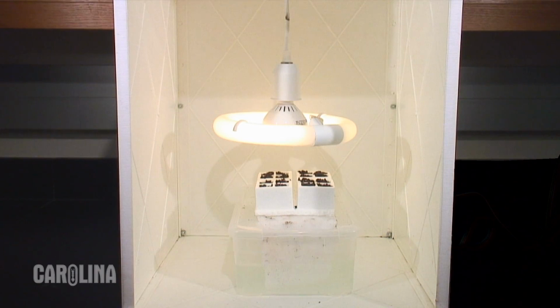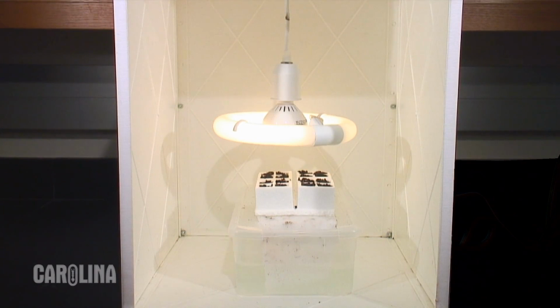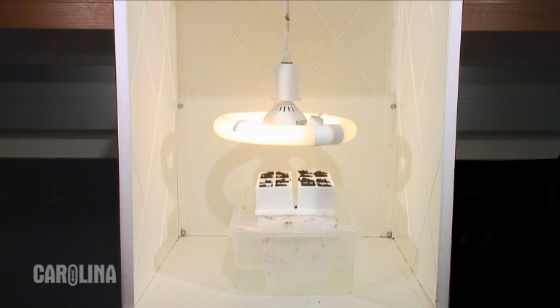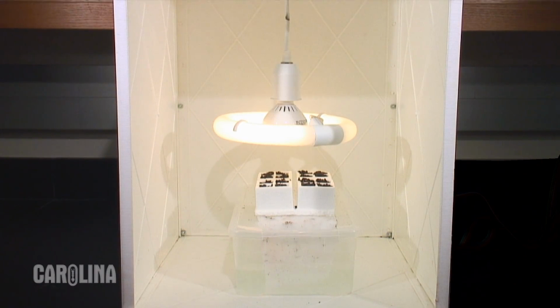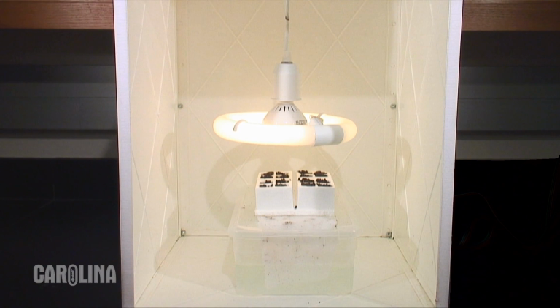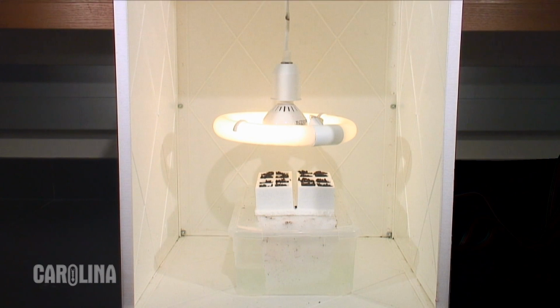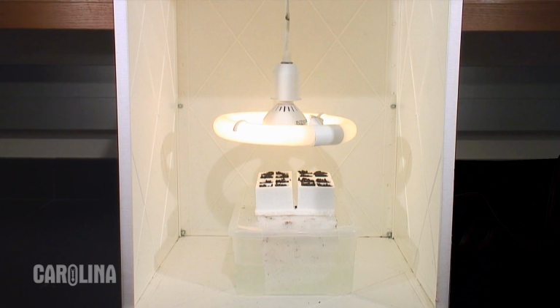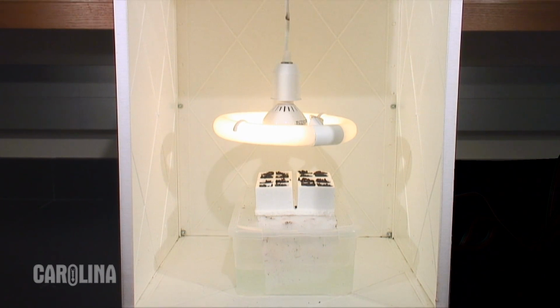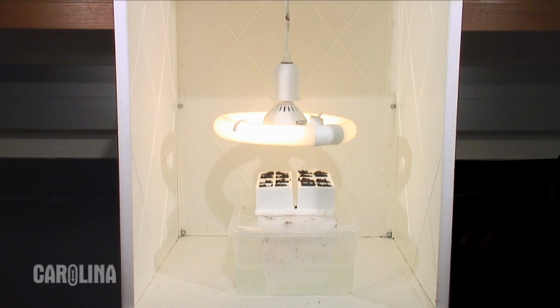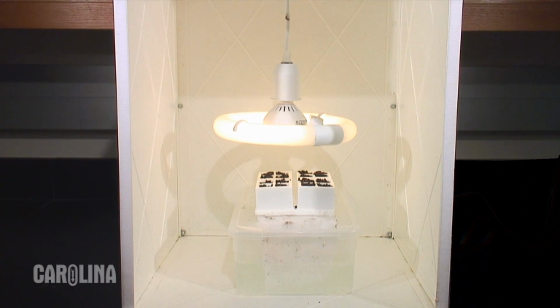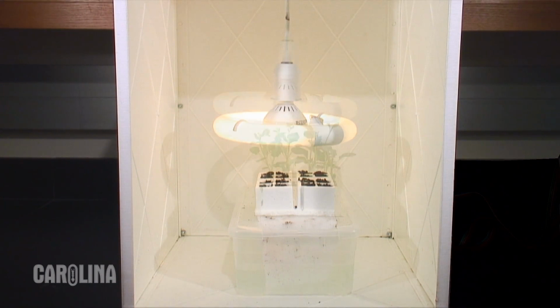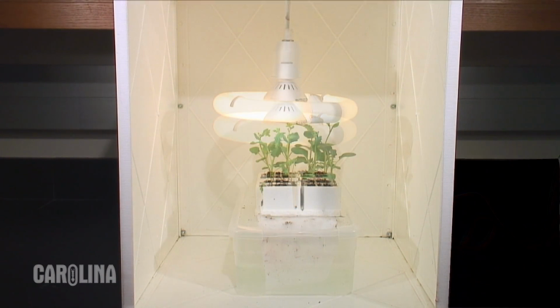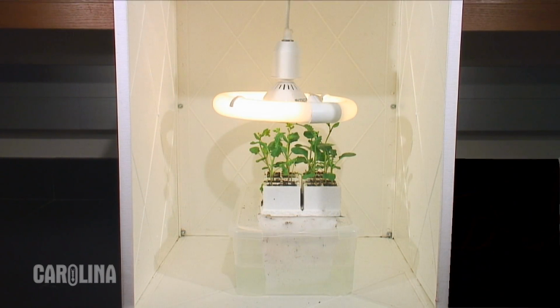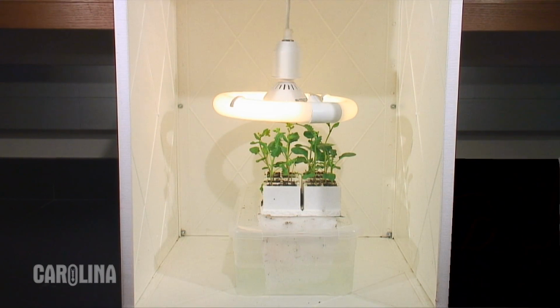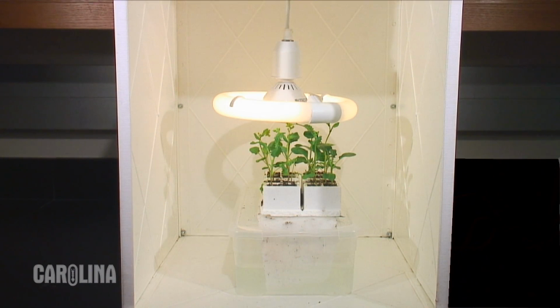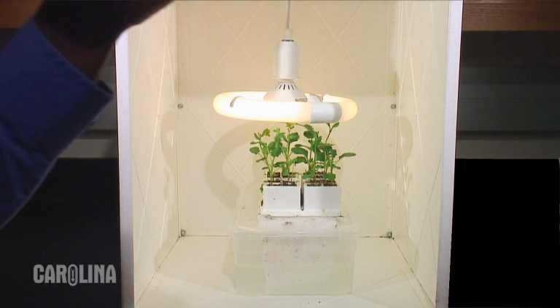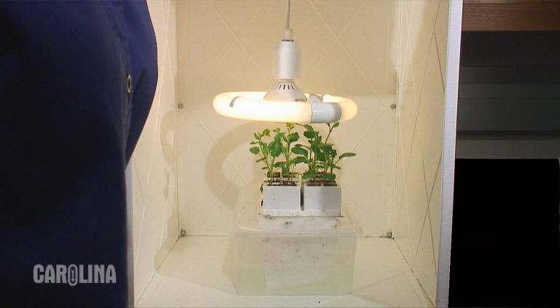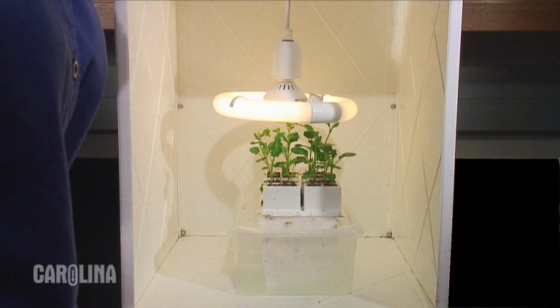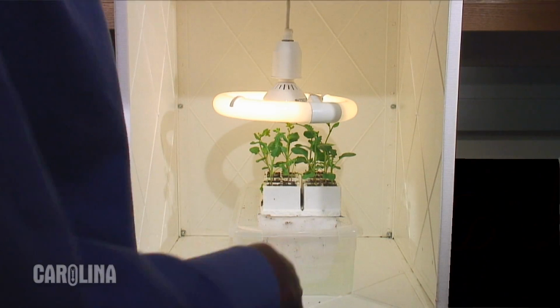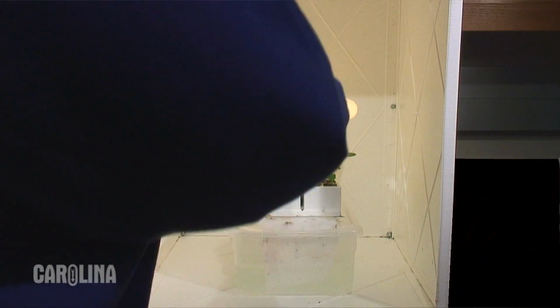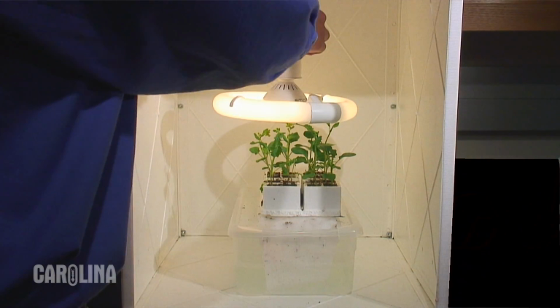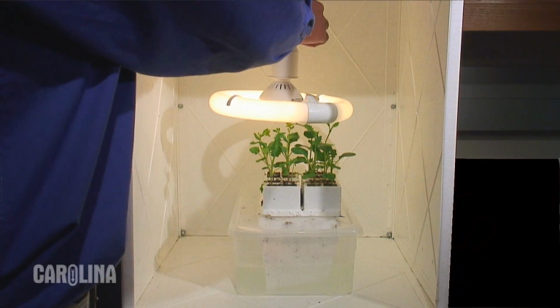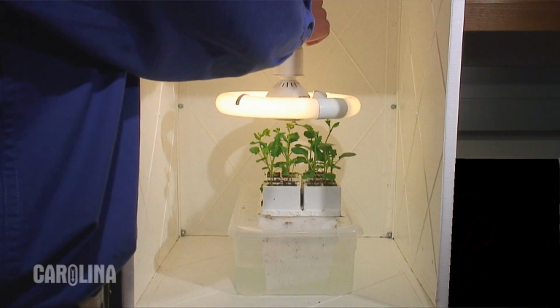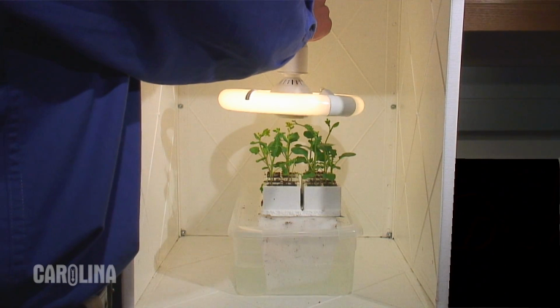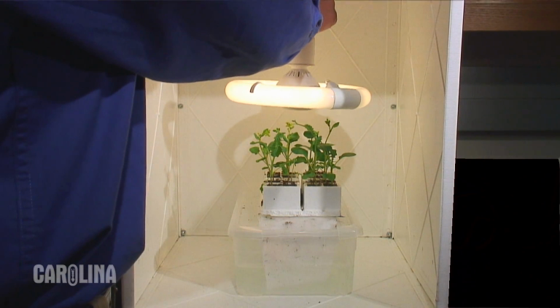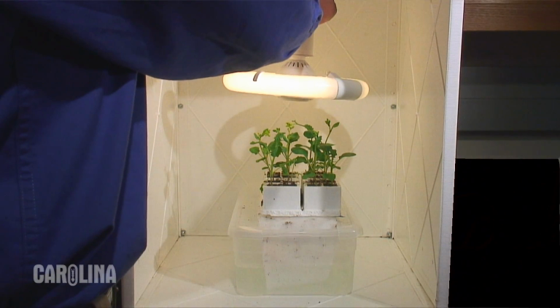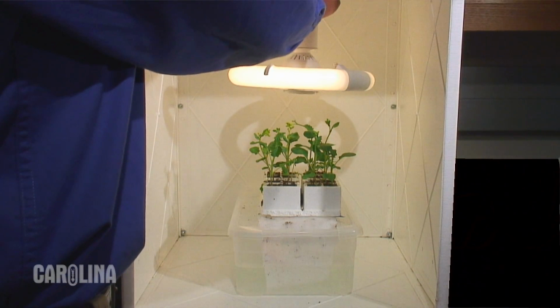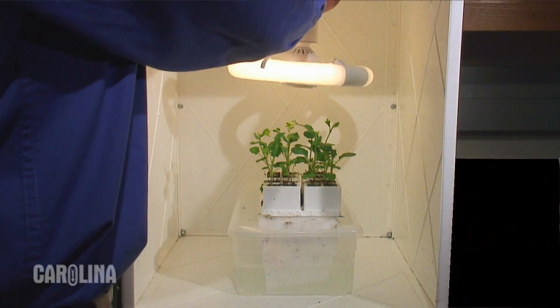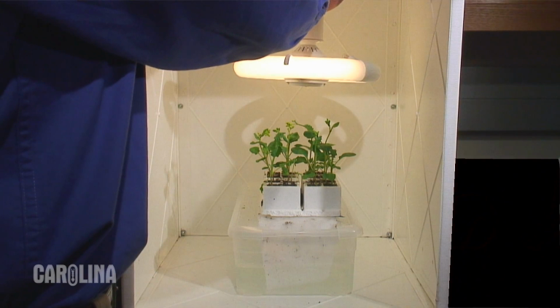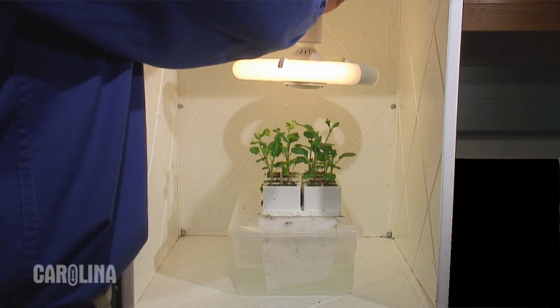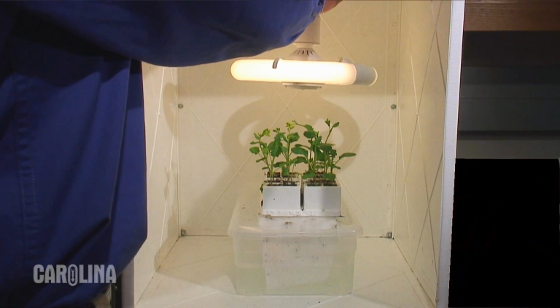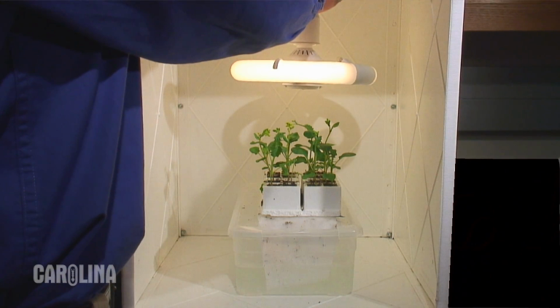Leave the lights on 24 hours a day, seven days a week, until they produce mature seed pods. Lights should remain five to eight centimeters above the plants, so adjust them upwards as the plant grows.